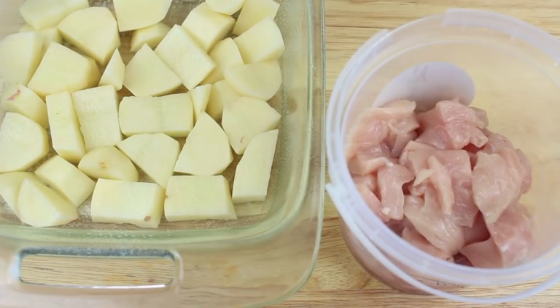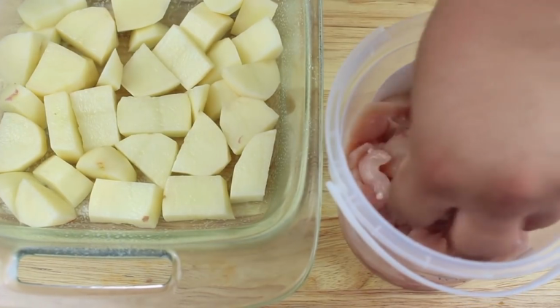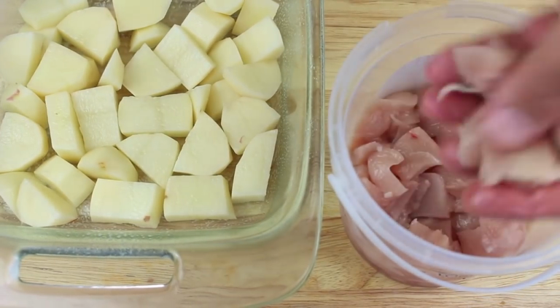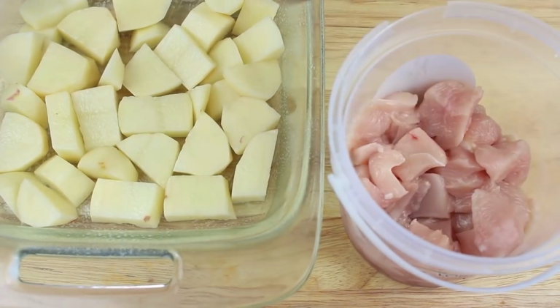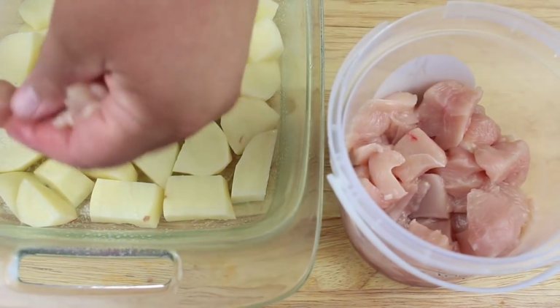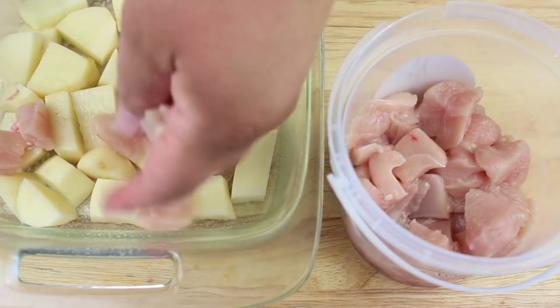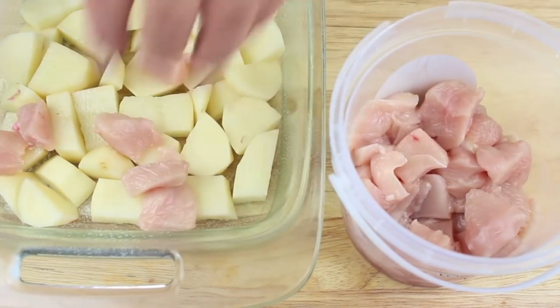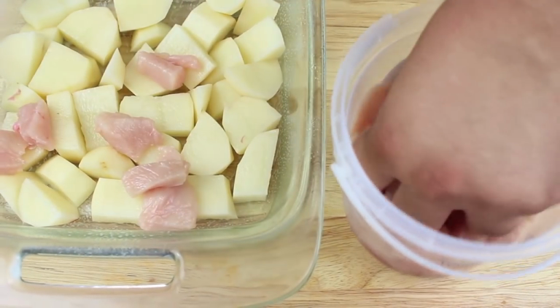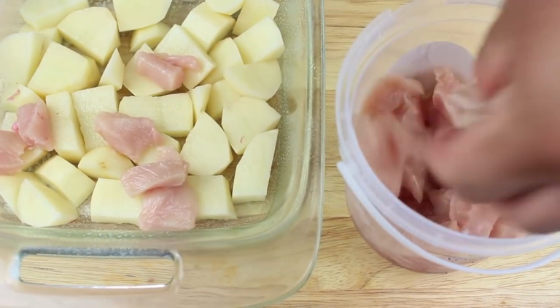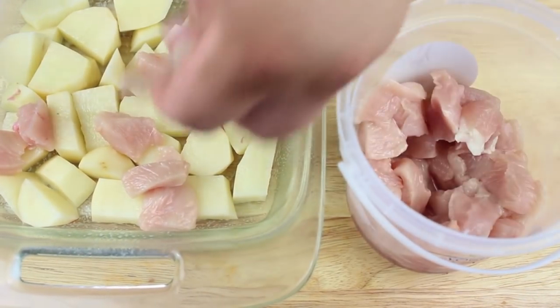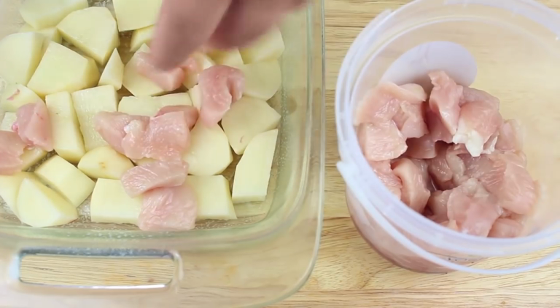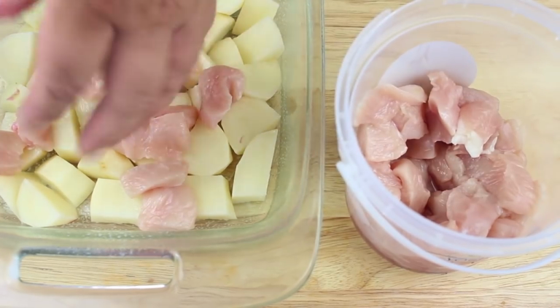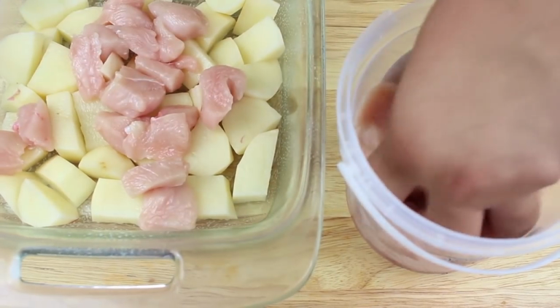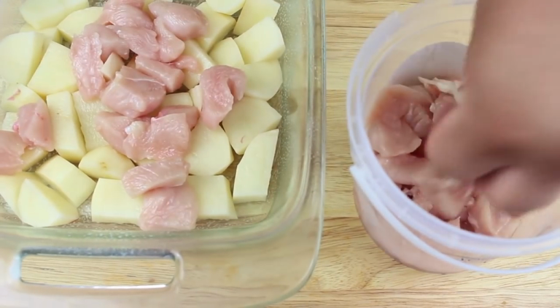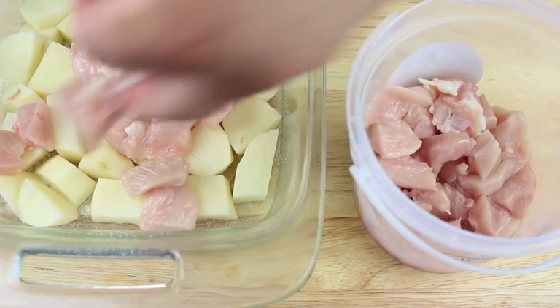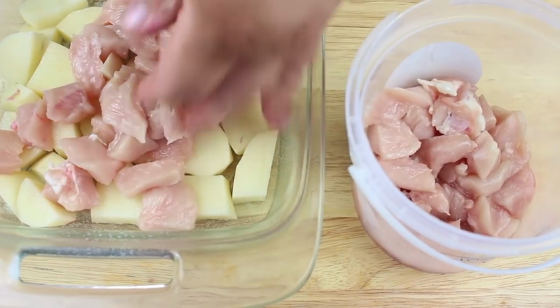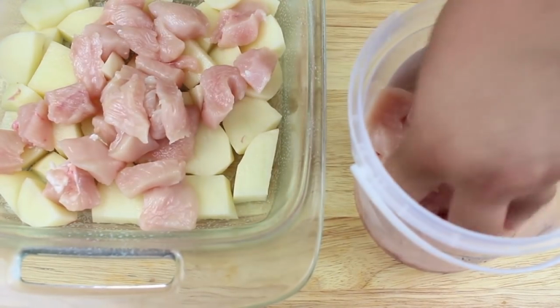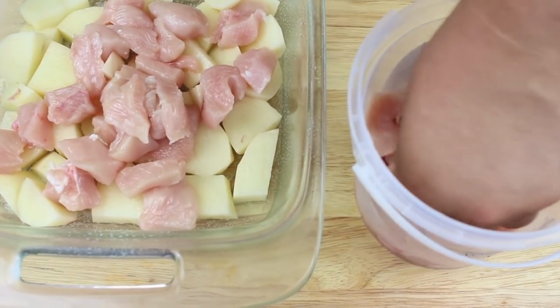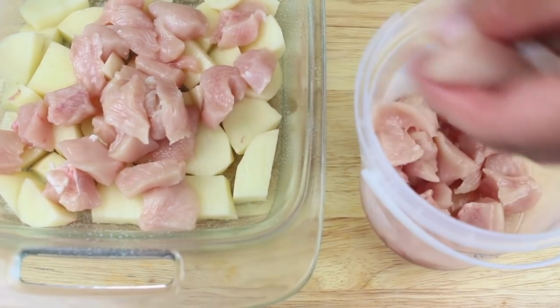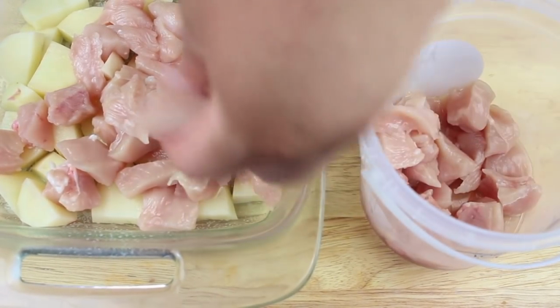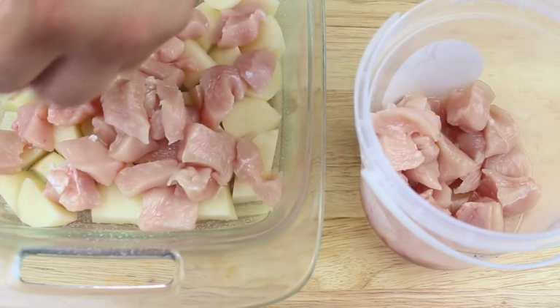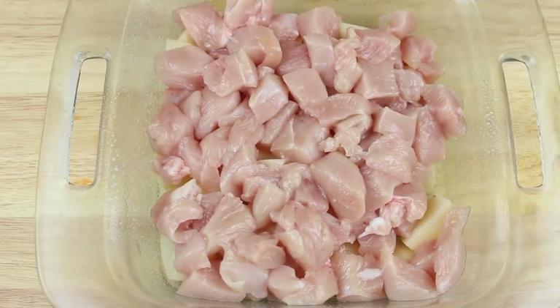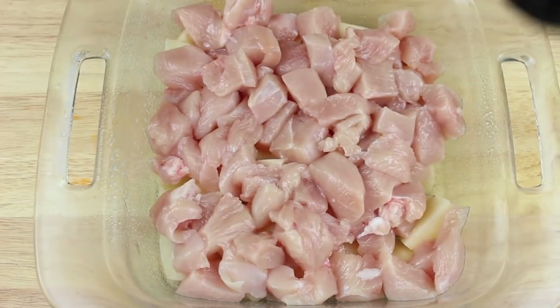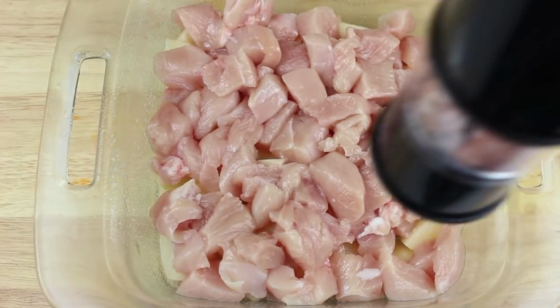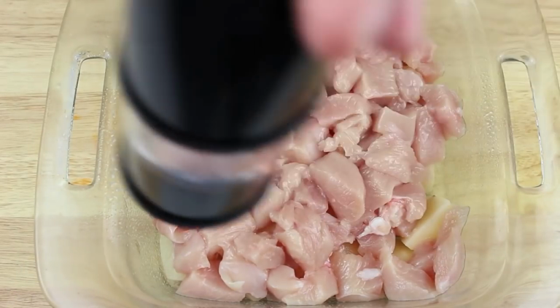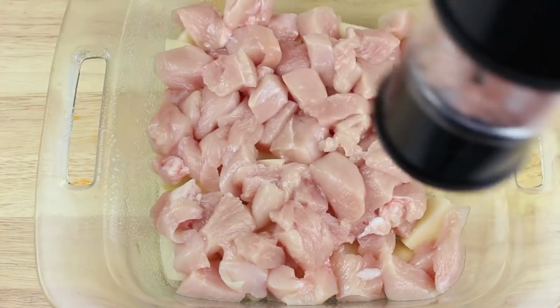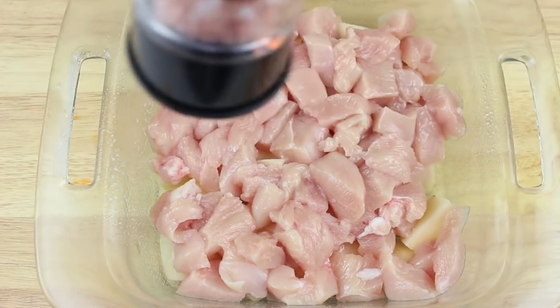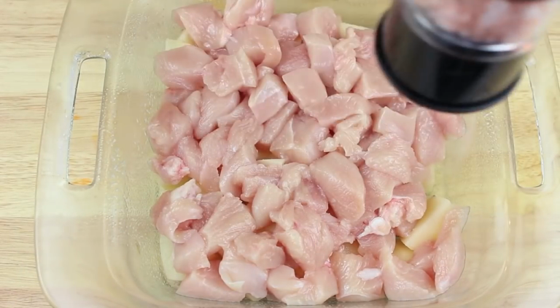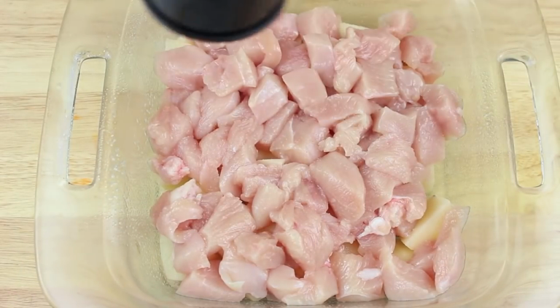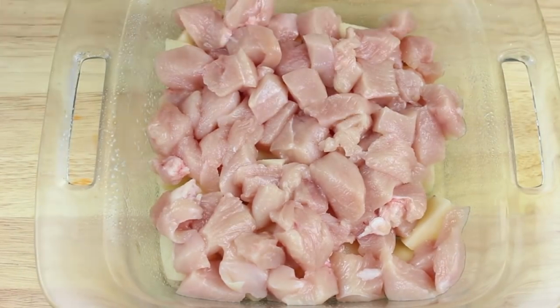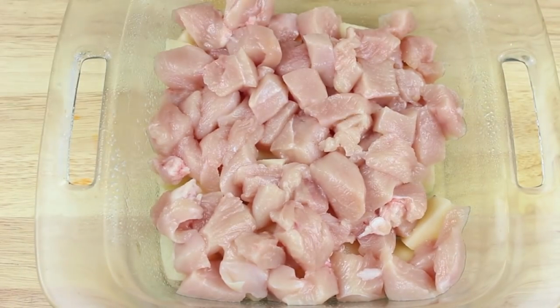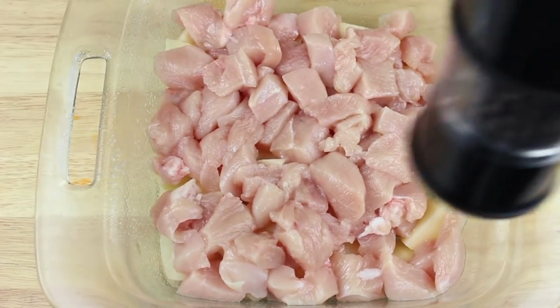Next I have about half a kilo of chicken breast and I've also cut this into cubes. We're going to place all of the chicken breast on top of our first layer of potatoes. Then we're going to give it a quick season with some salt and some pepper.